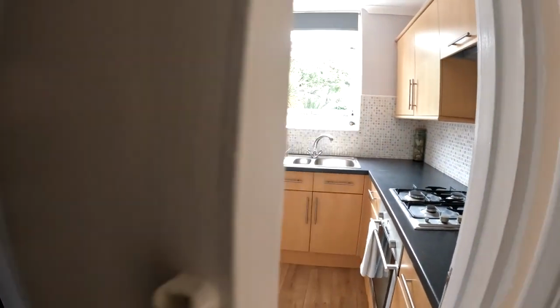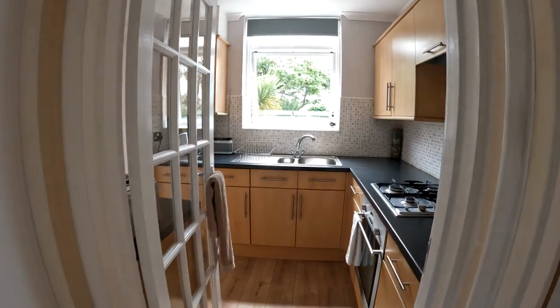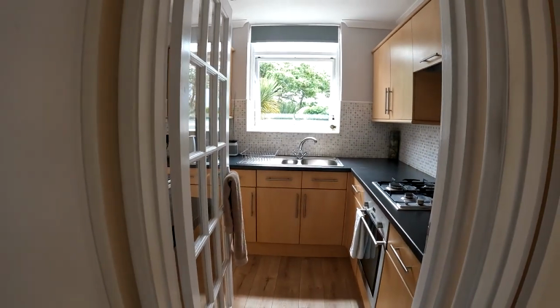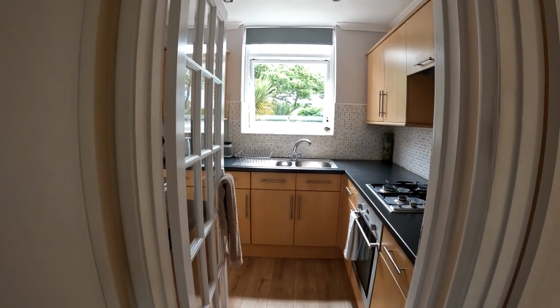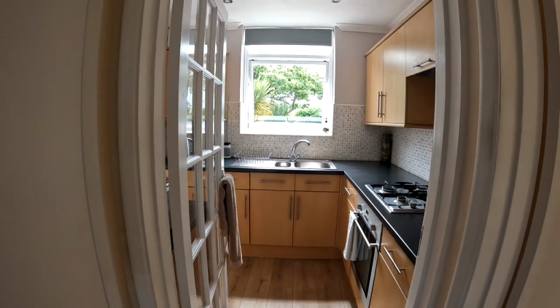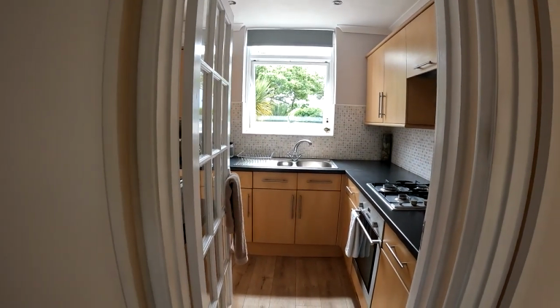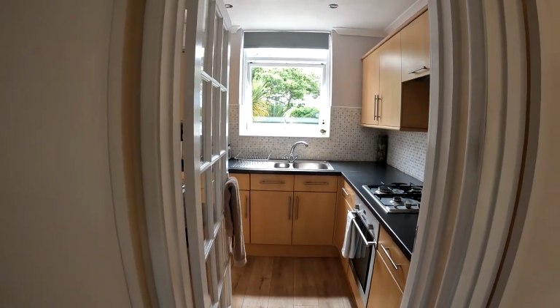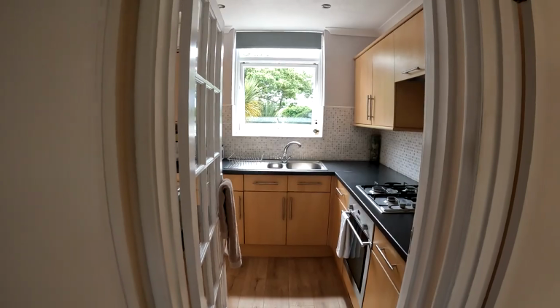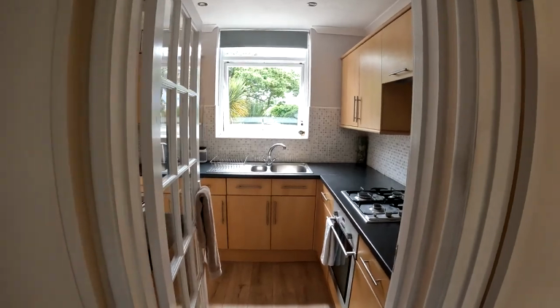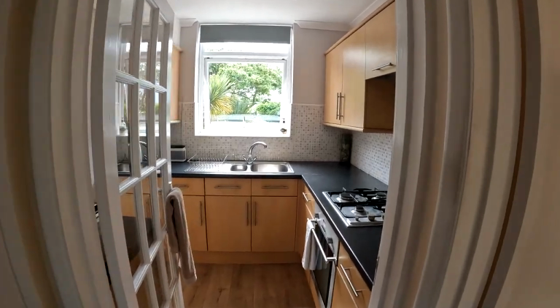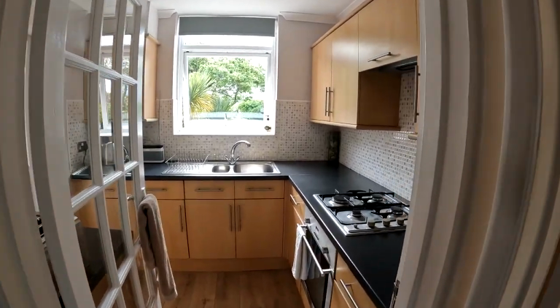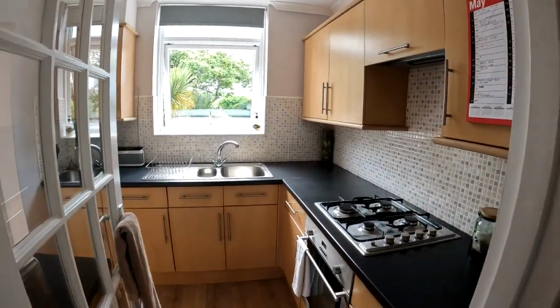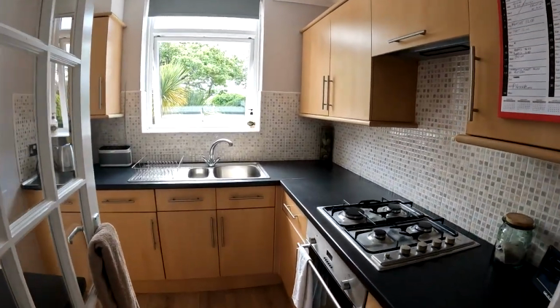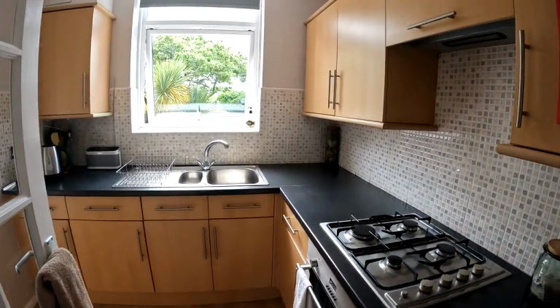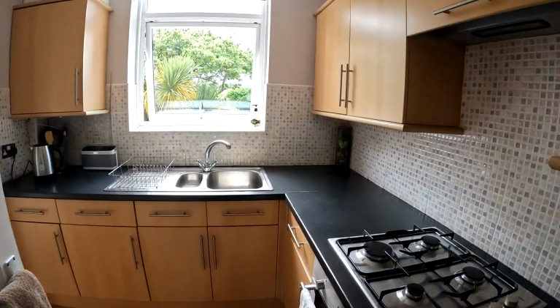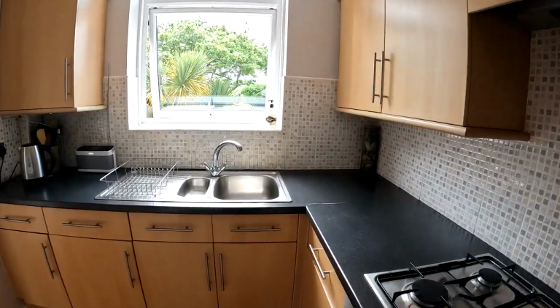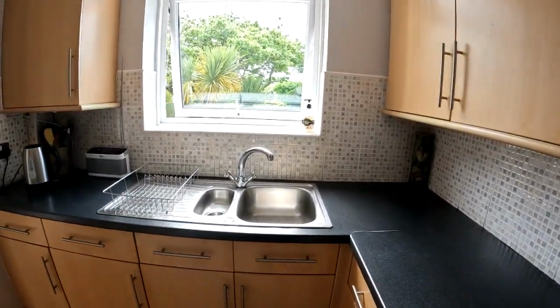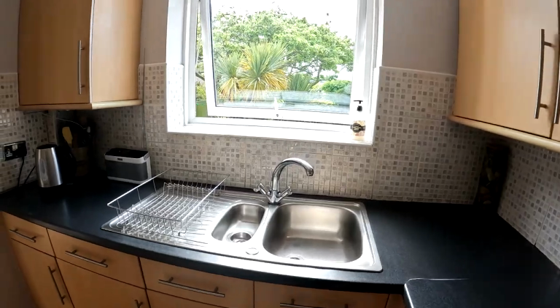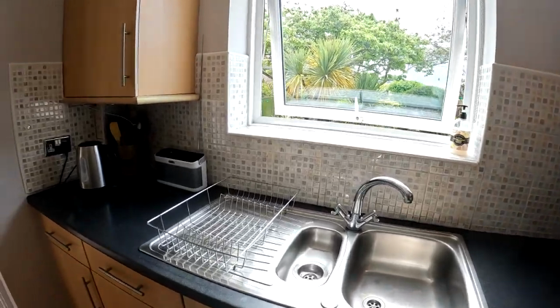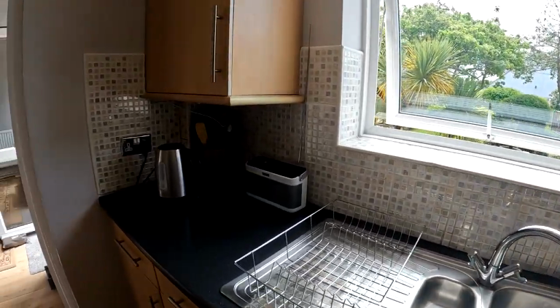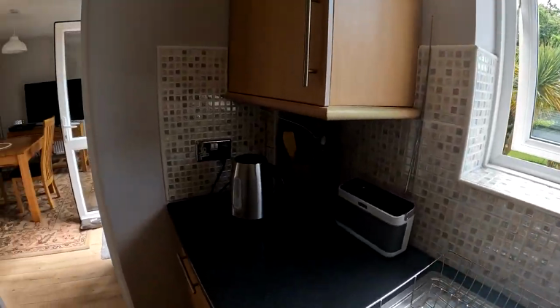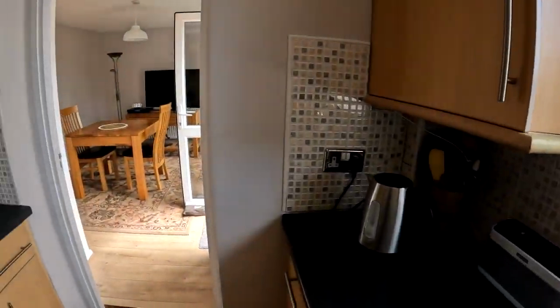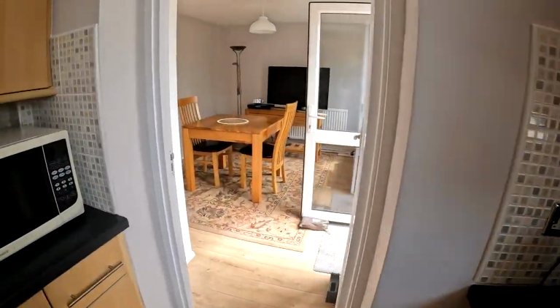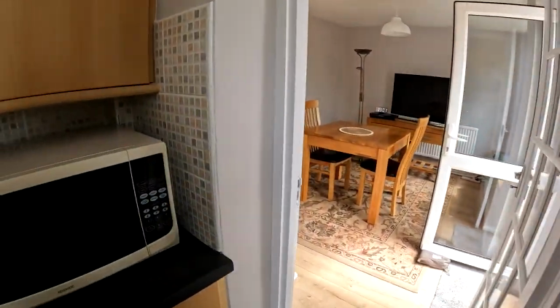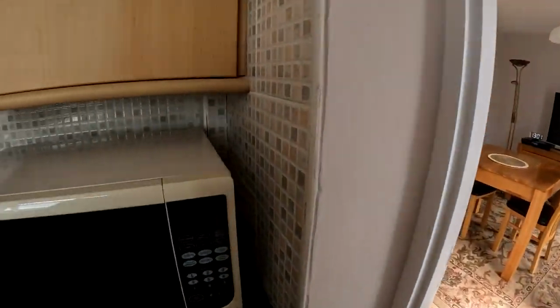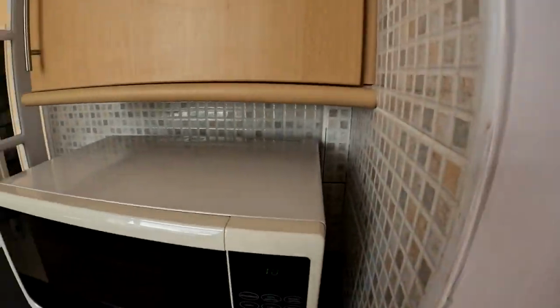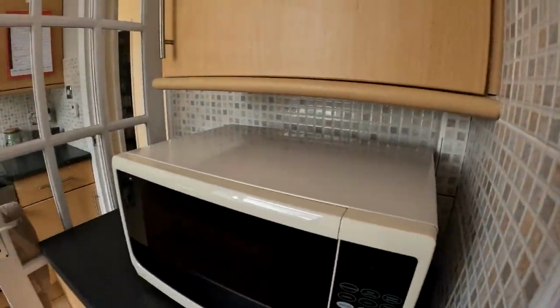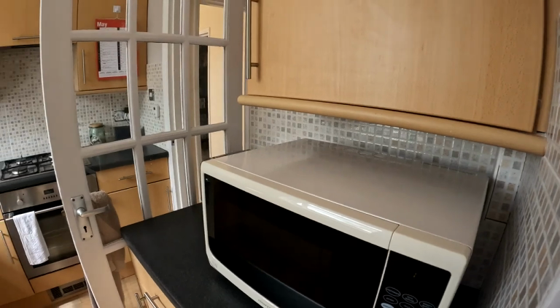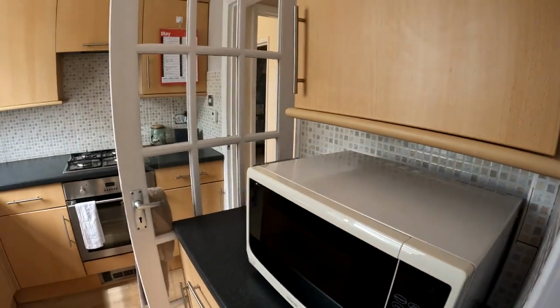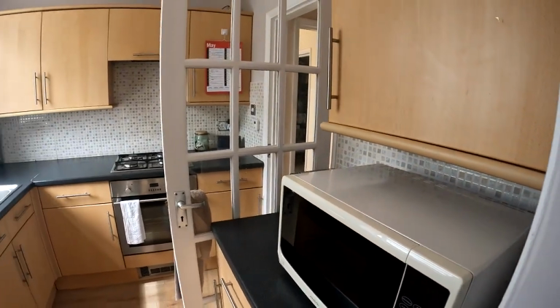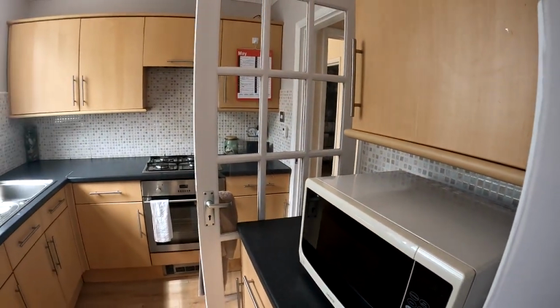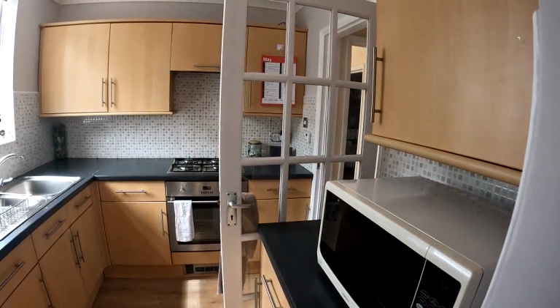And coming through into the kitchen next, you can see here that we've got a beautiful modern finish with plenty of worktop space and plenty of cupboard space as well. Nice little view there over into the rear garden, and you've got that lovely flooring running throughout the ground level of the property.